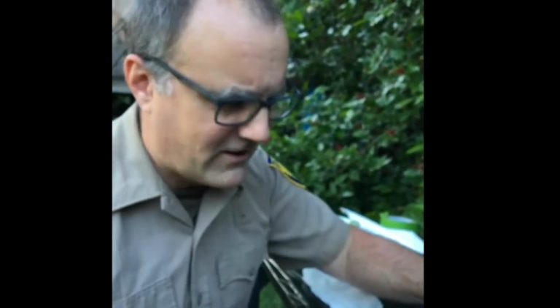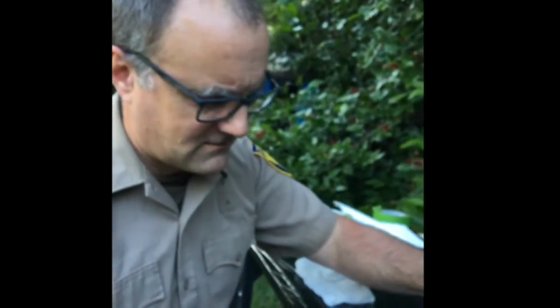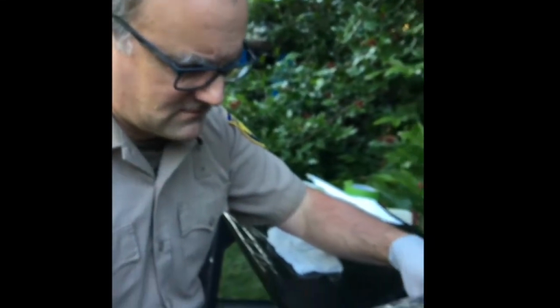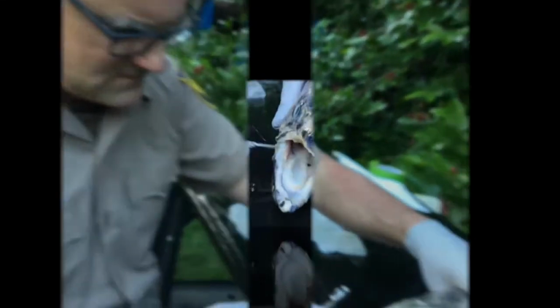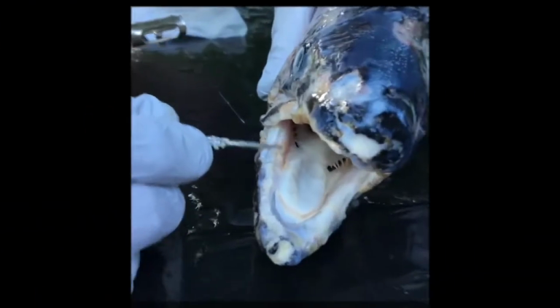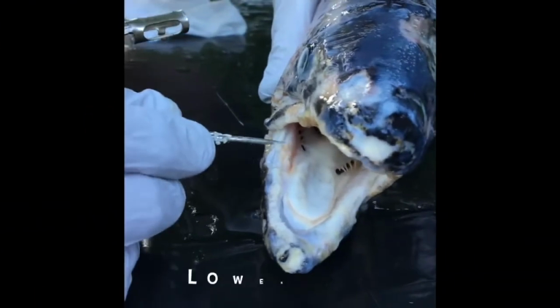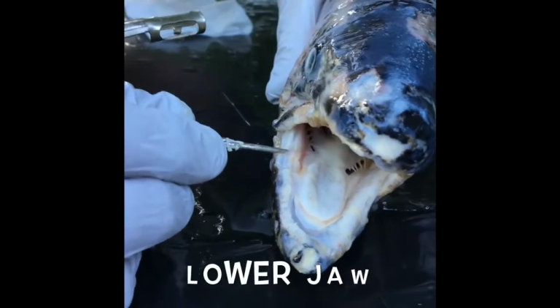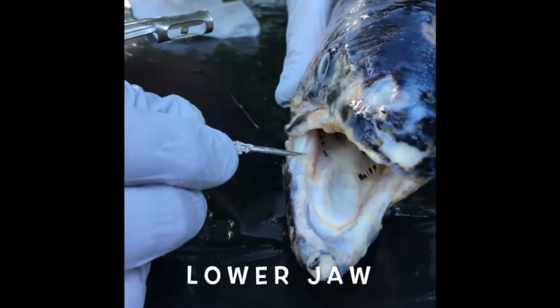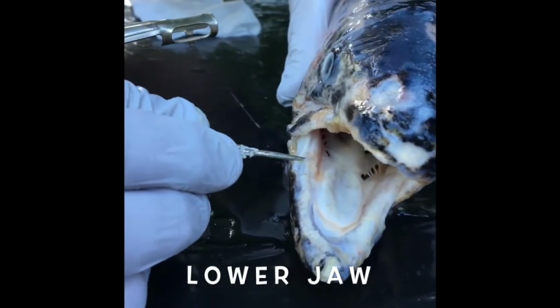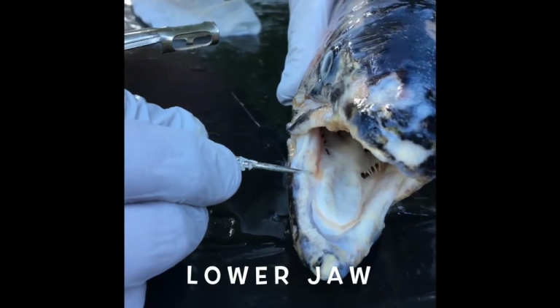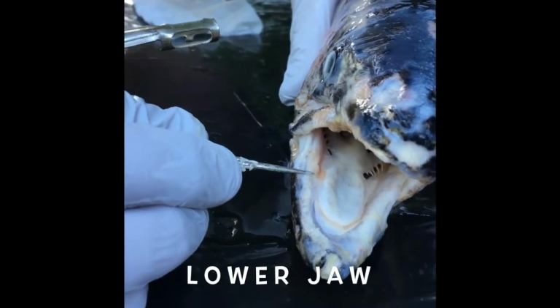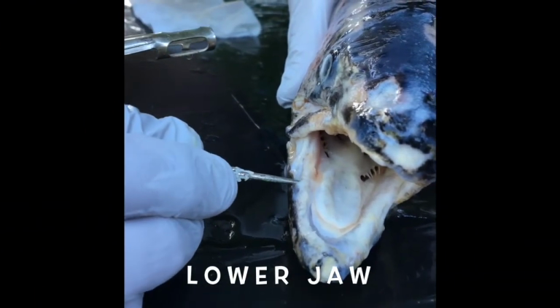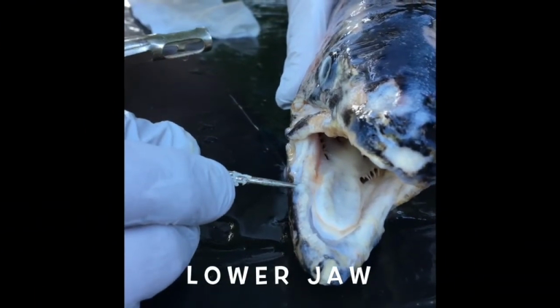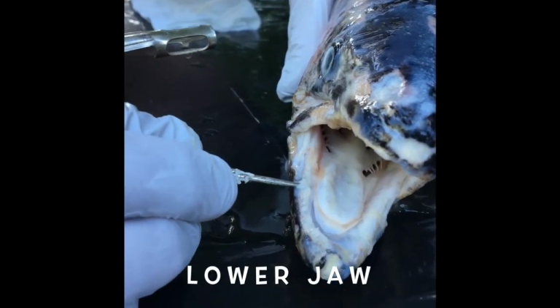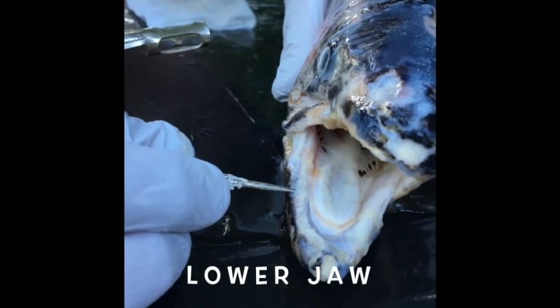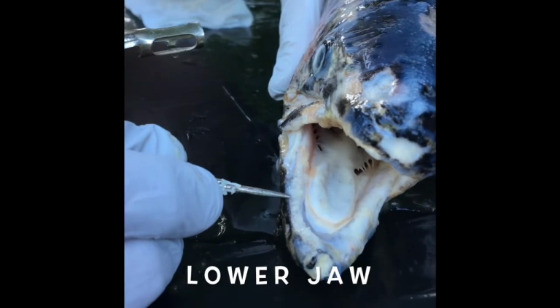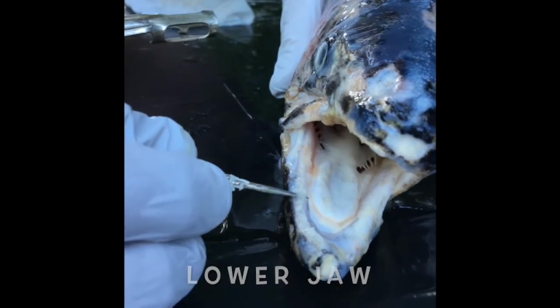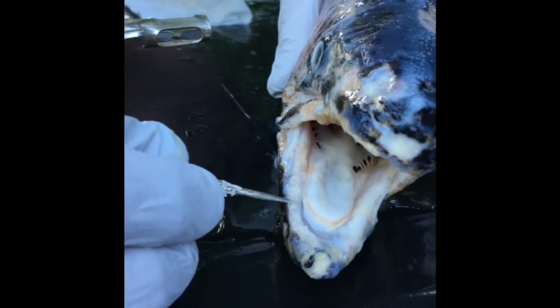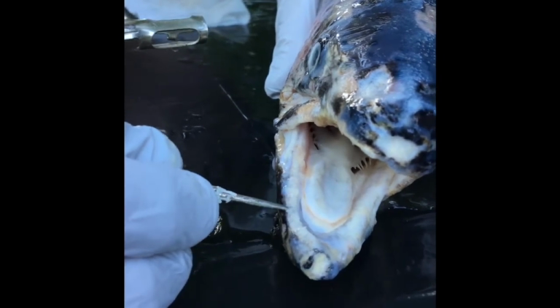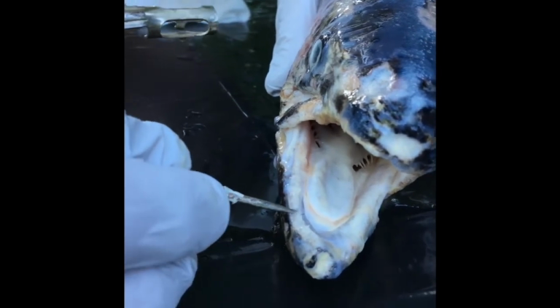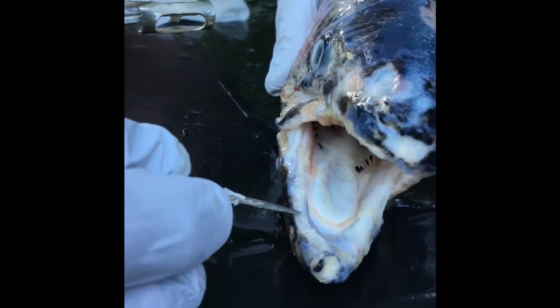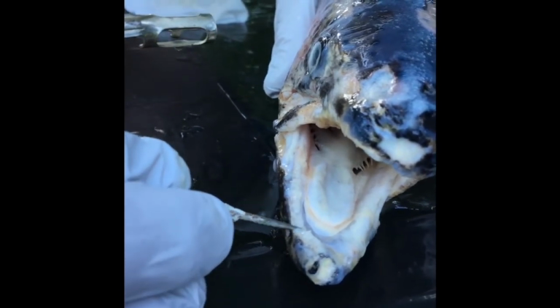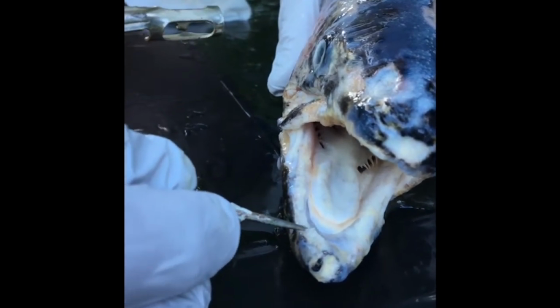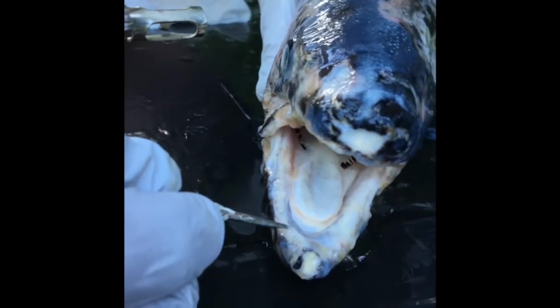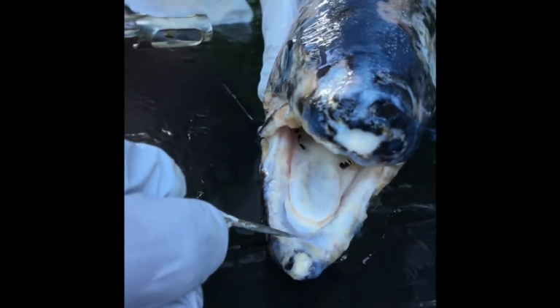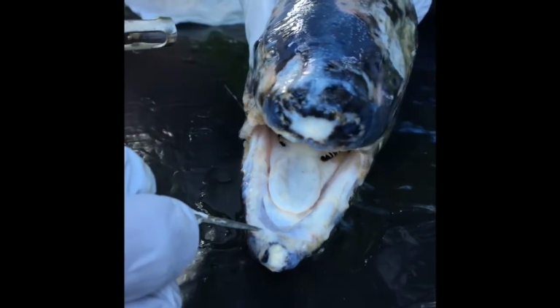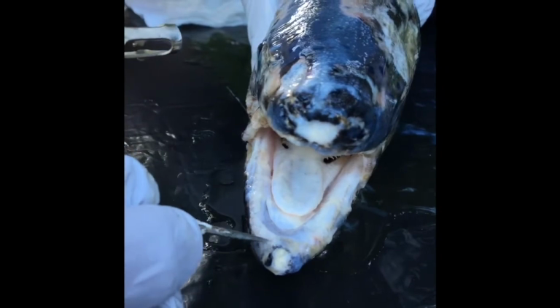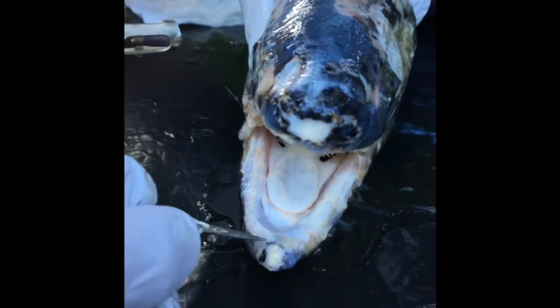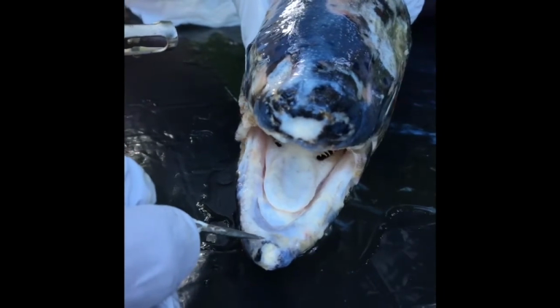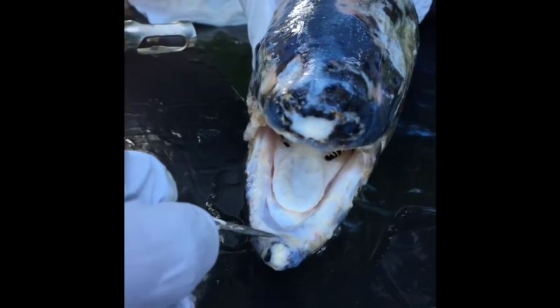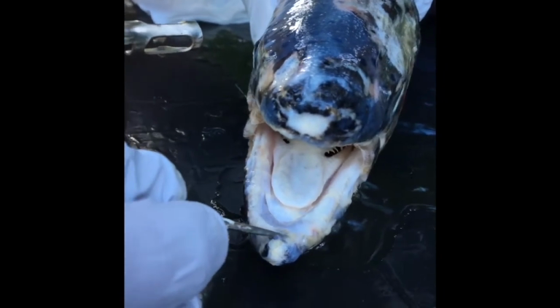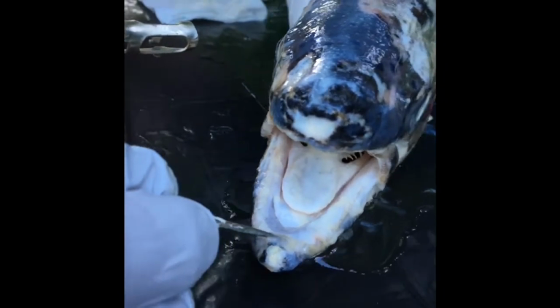Now let's run this pointer down the lower jaw. Counting along... about 15 in there, I think. Do you think the fish floss?